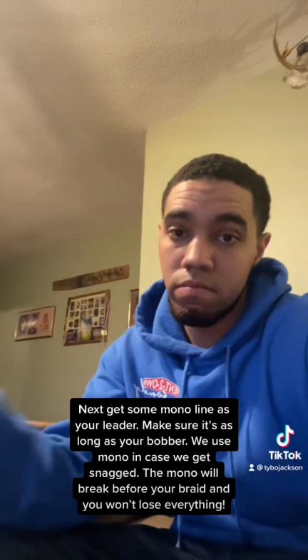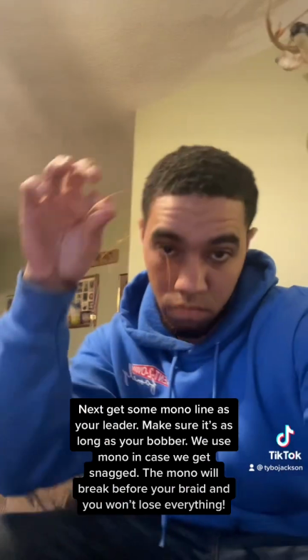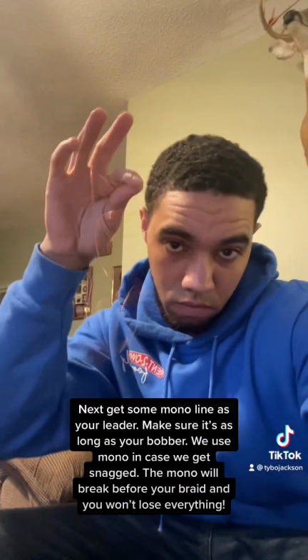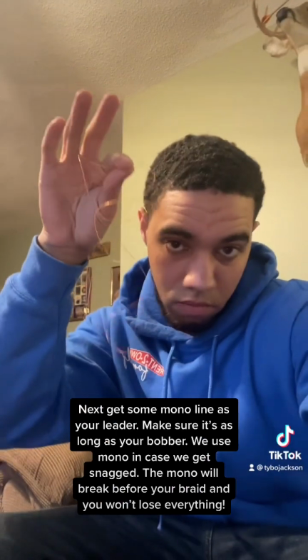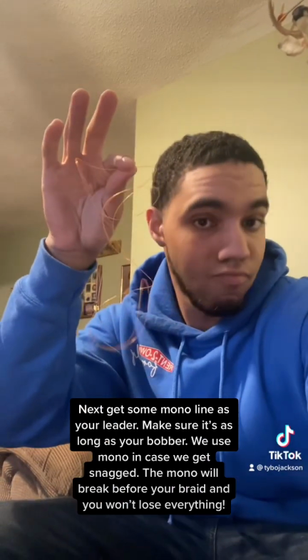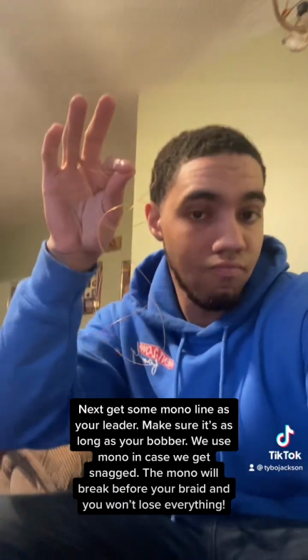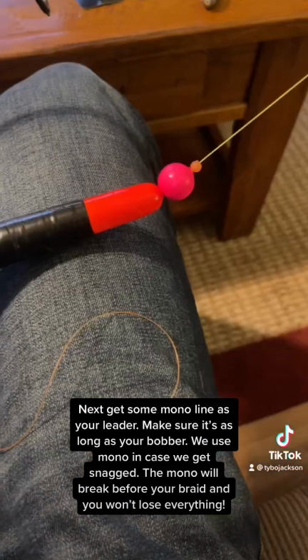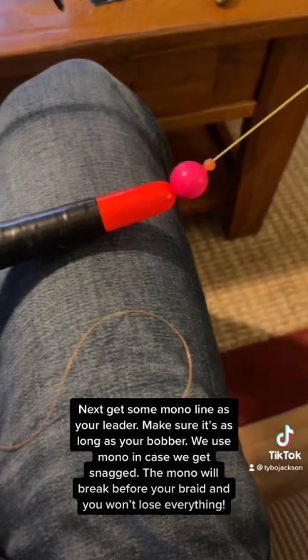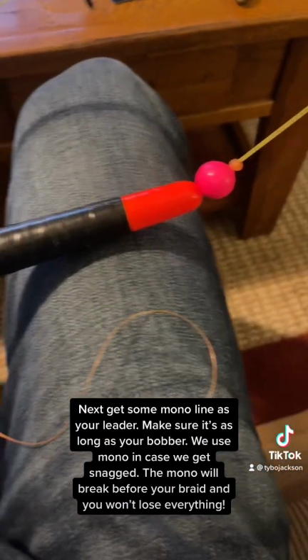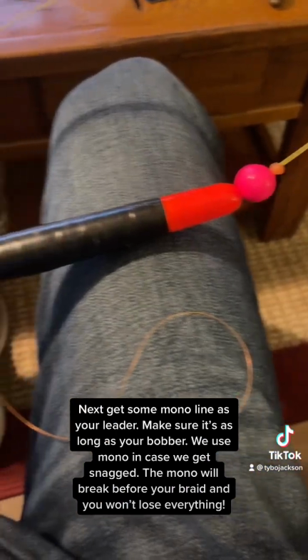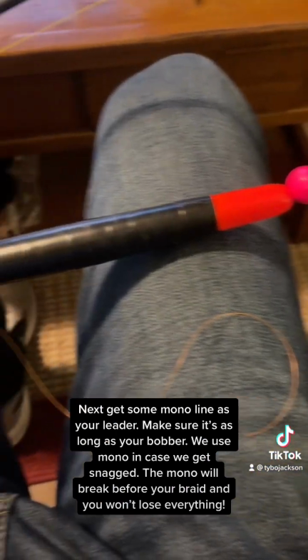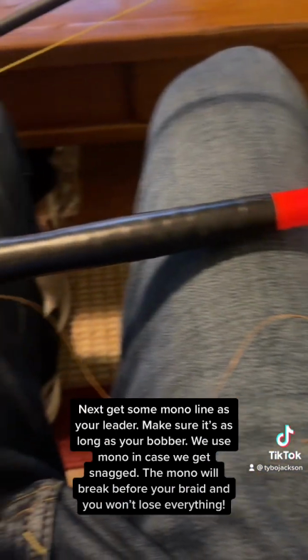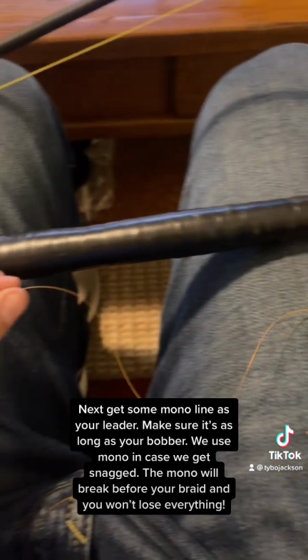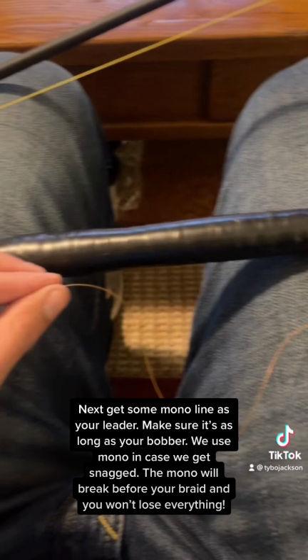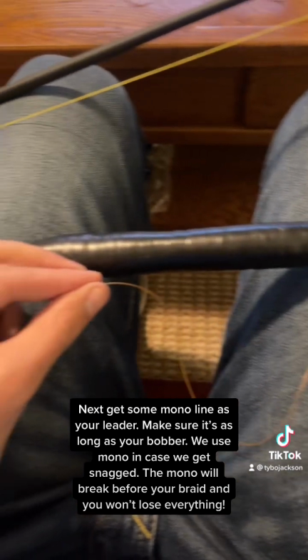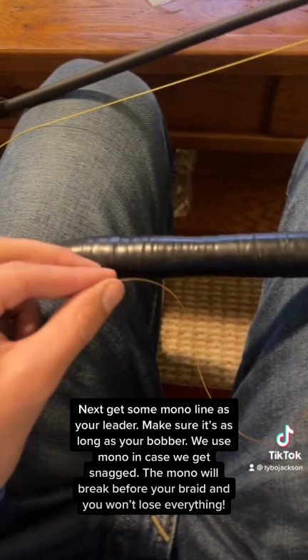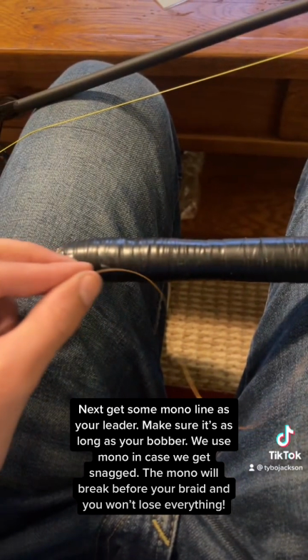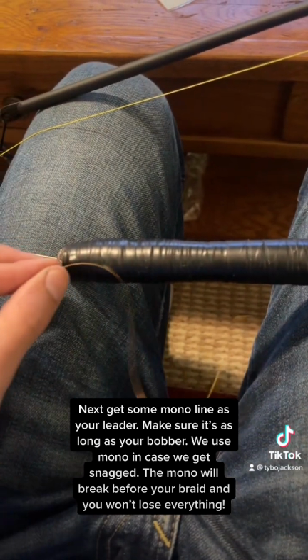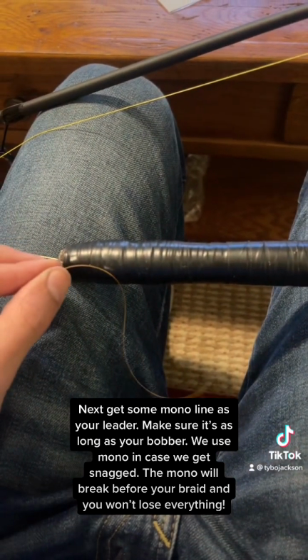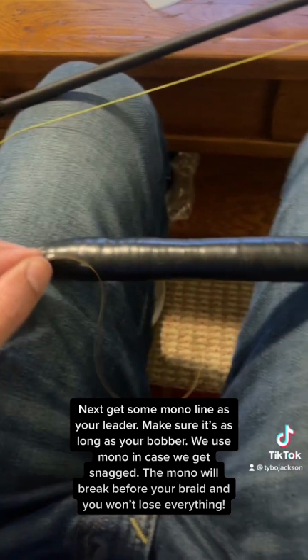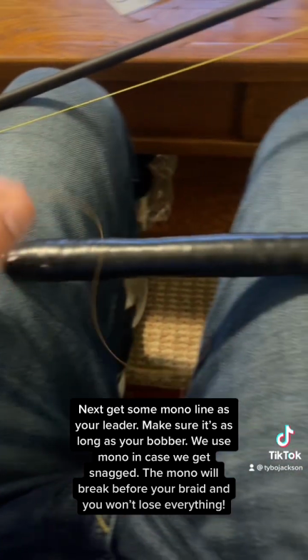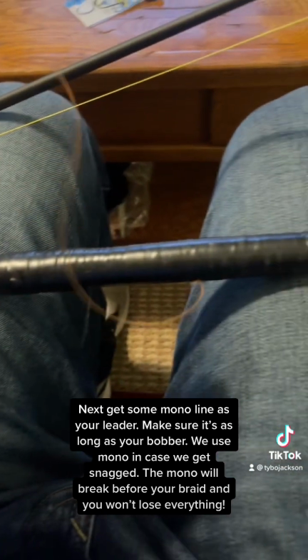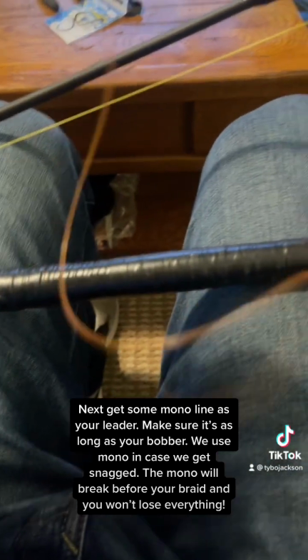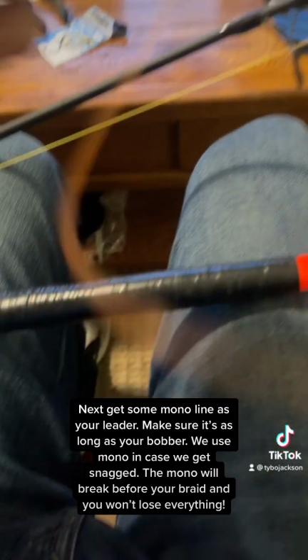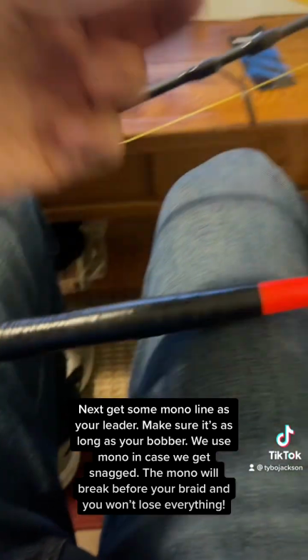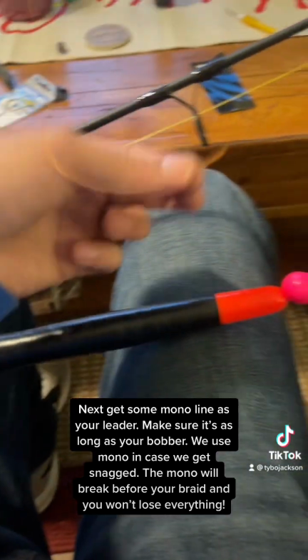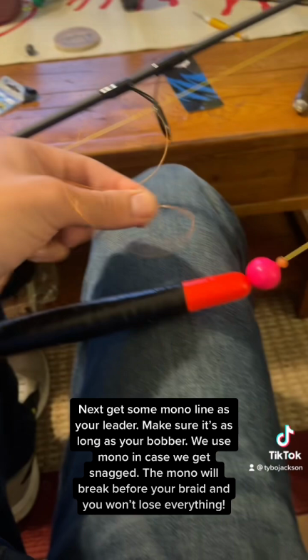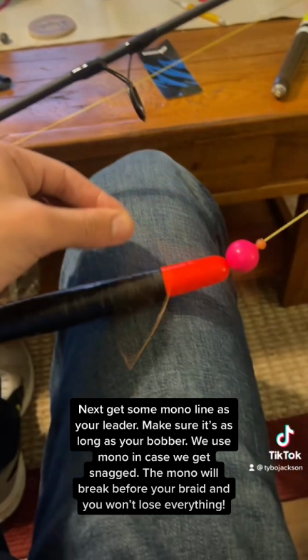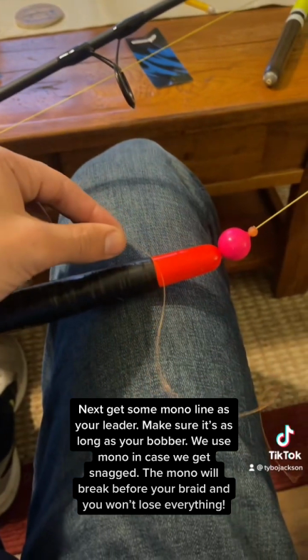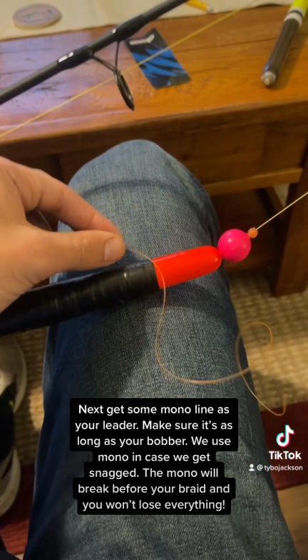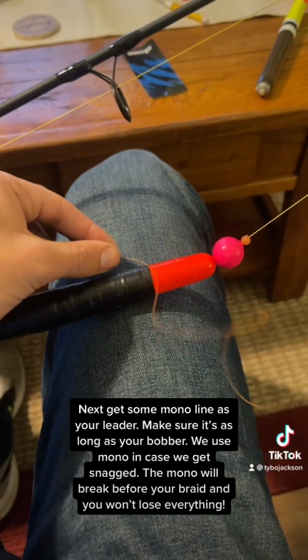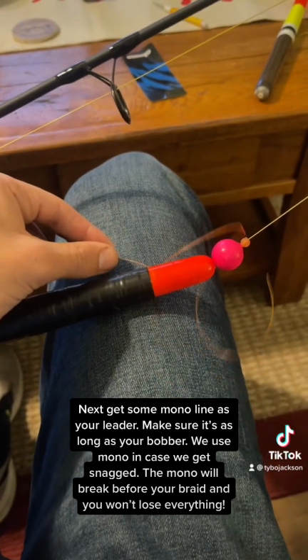Next, get some MonoLine as your leader. Make sure it's as long as your bobber. We use Mono in case we get snagged — the Mono will break before your braid and you won't lose everything.